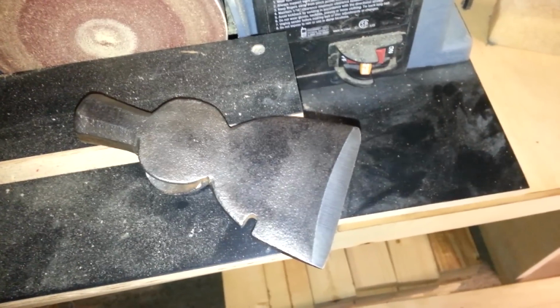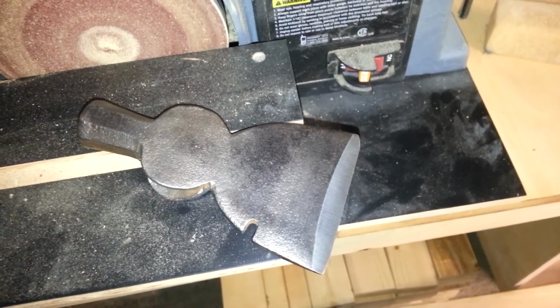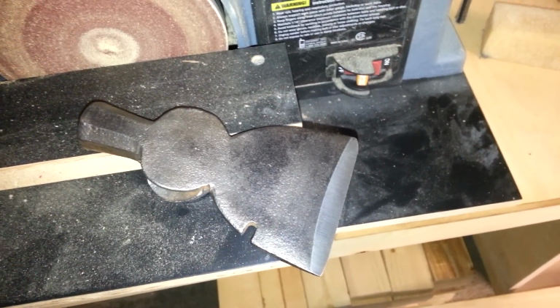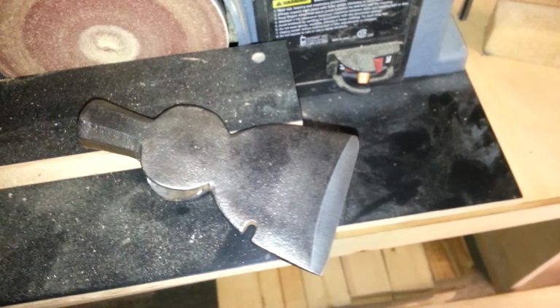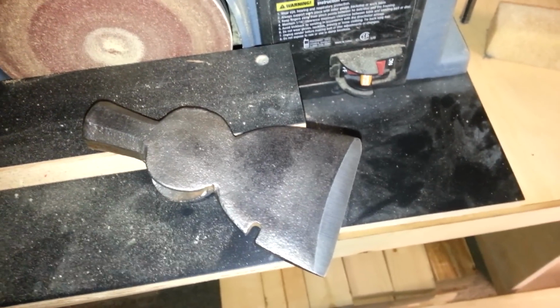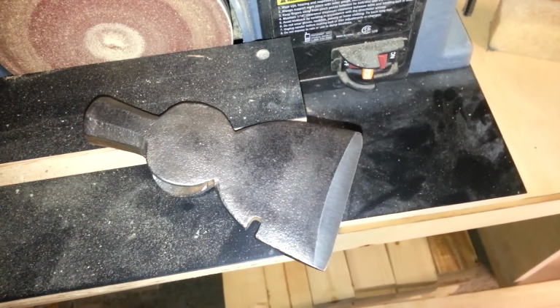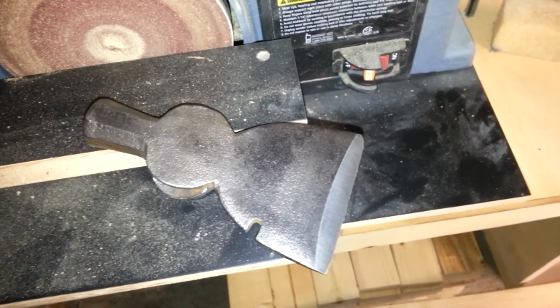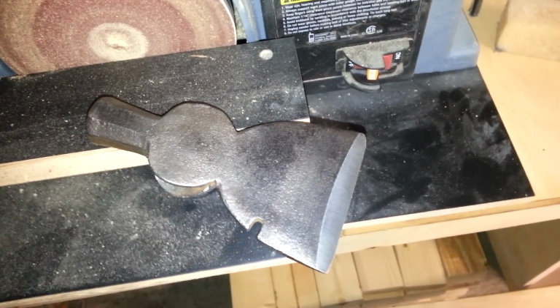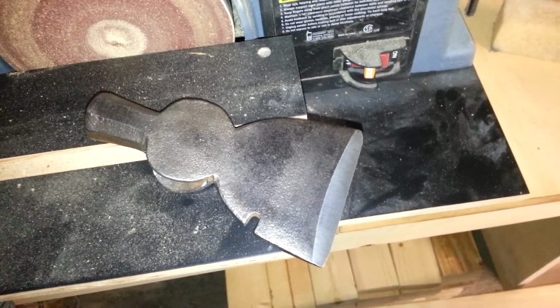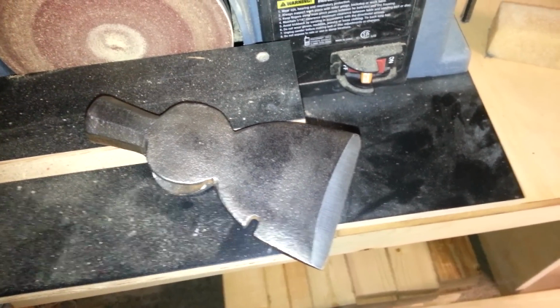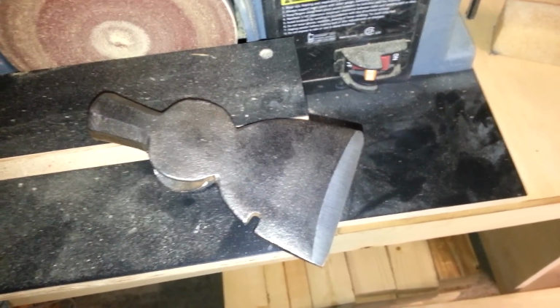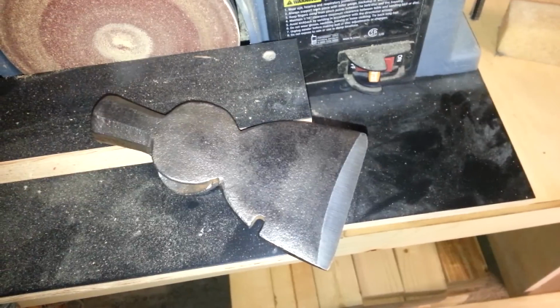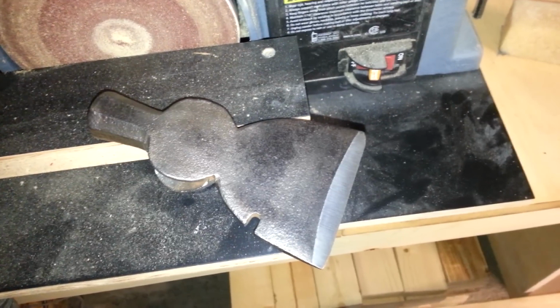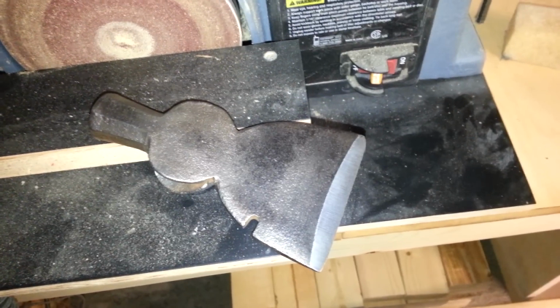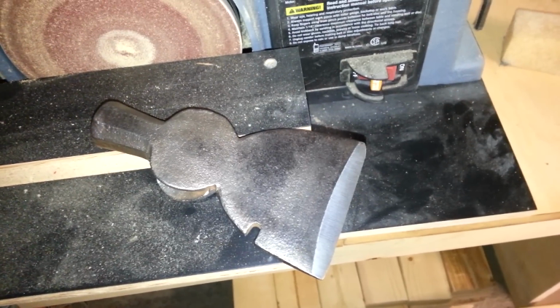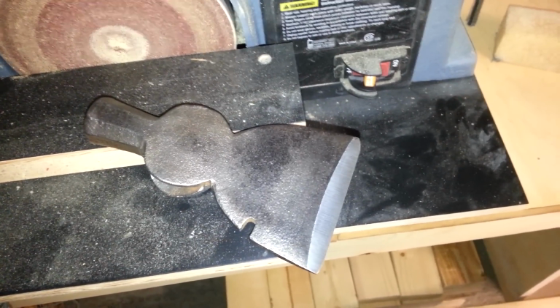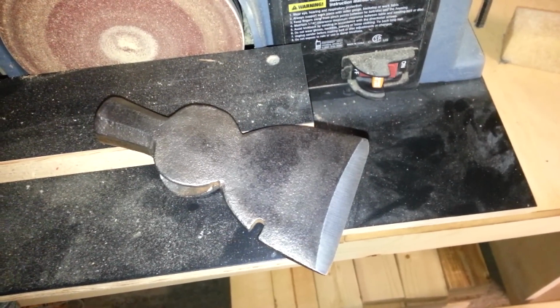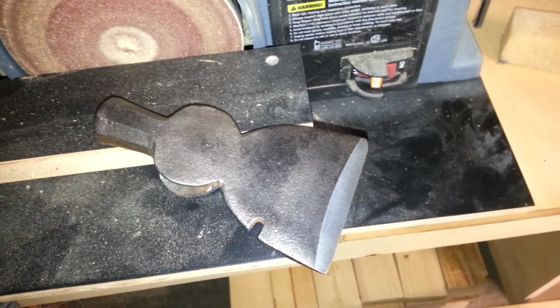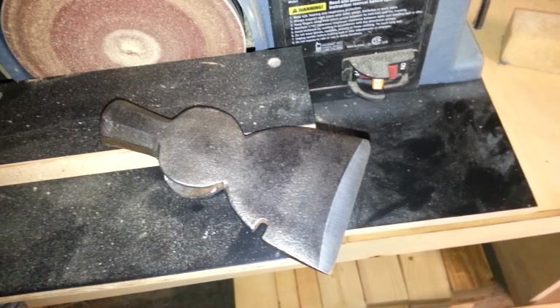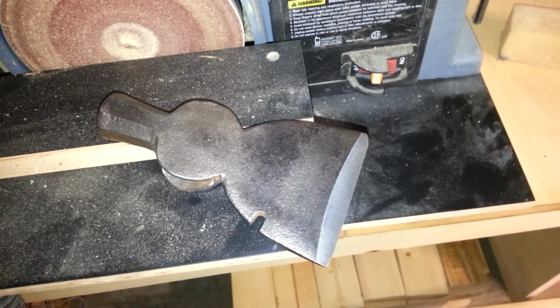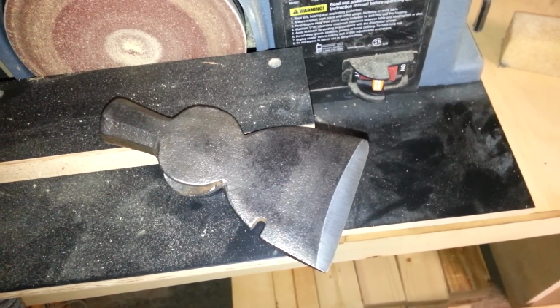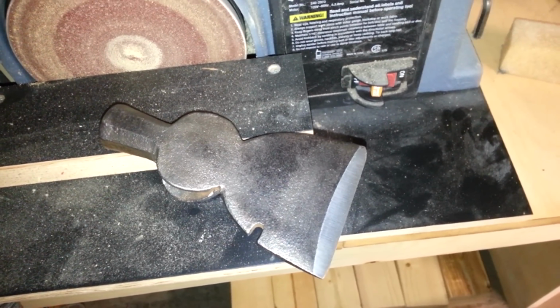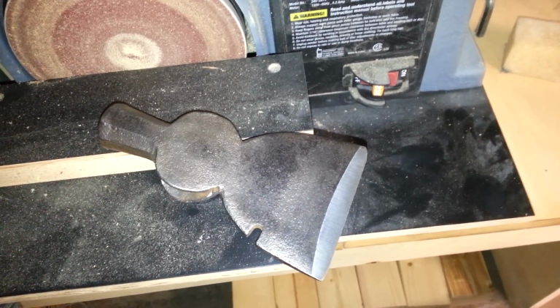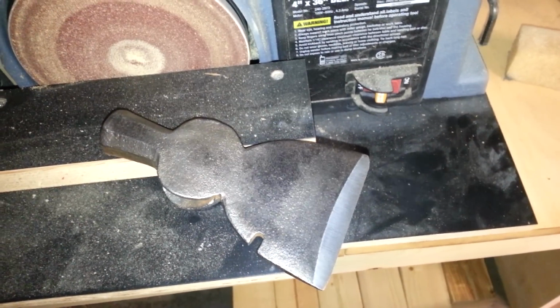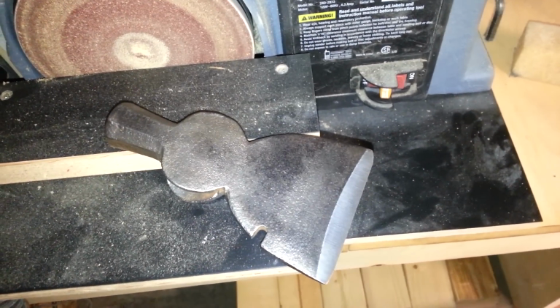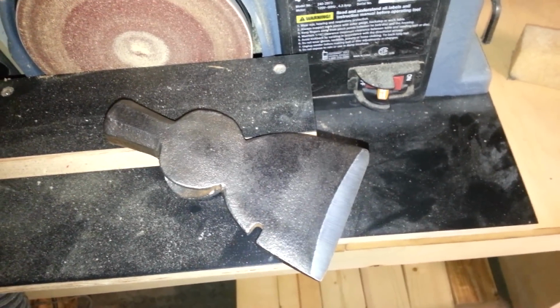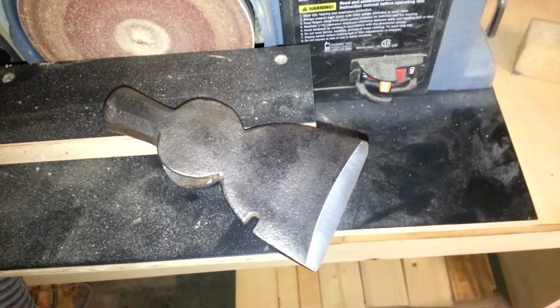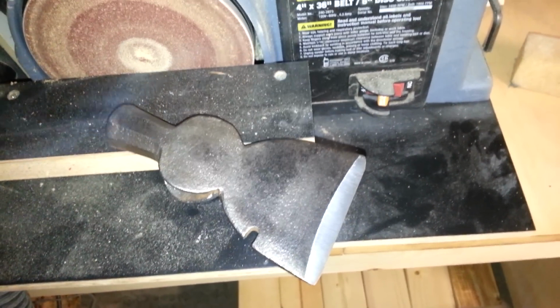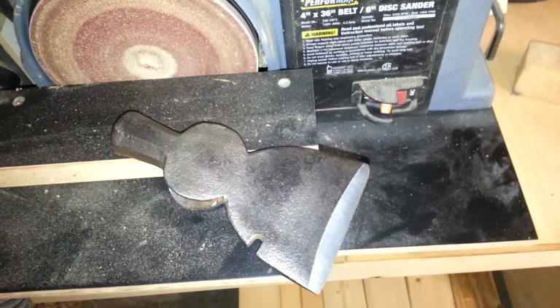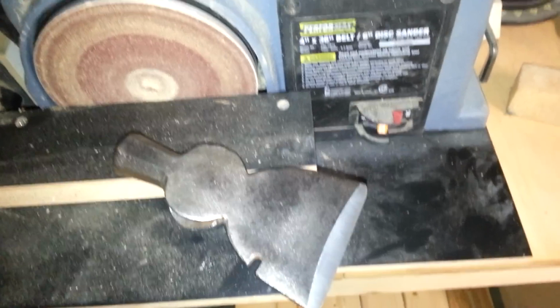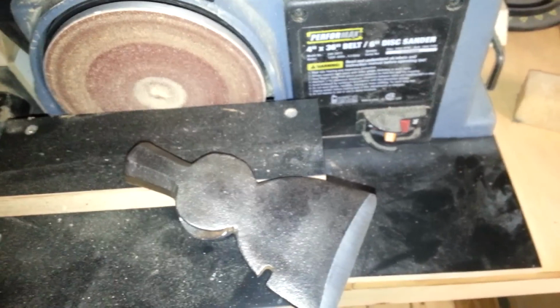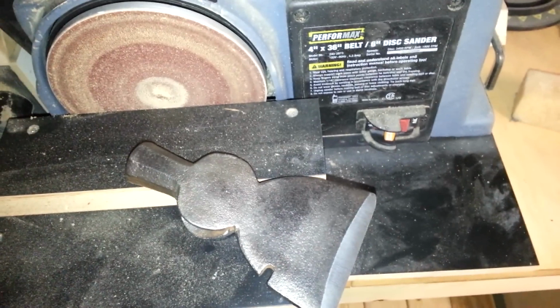Hey guys, how you doing? Sean here. I just wanted to show you guys how I sharpen my axe heads. I've had a couple questions on it here and there, so I thought I'd show you guys how I do it.